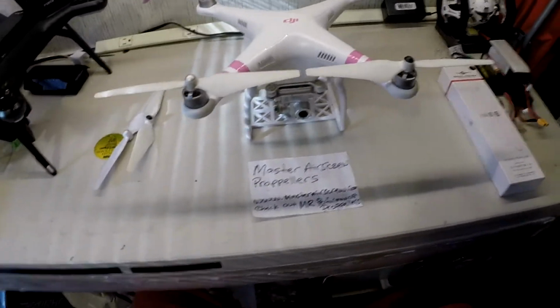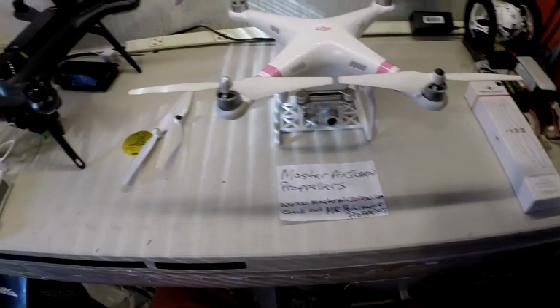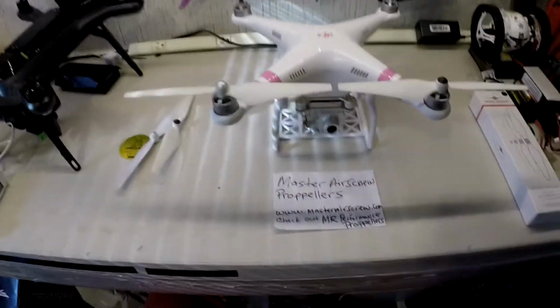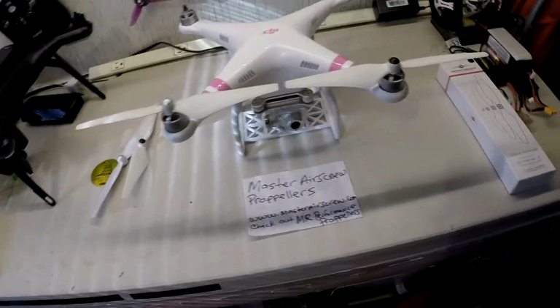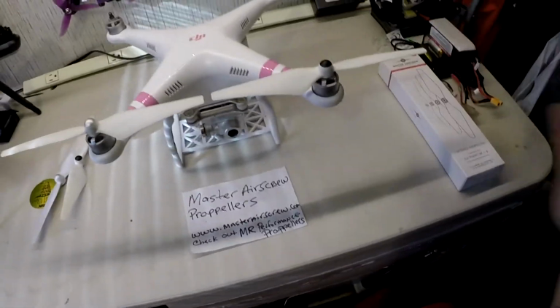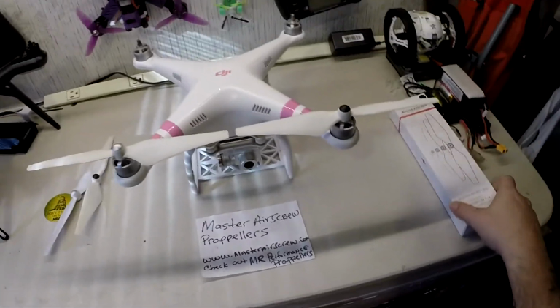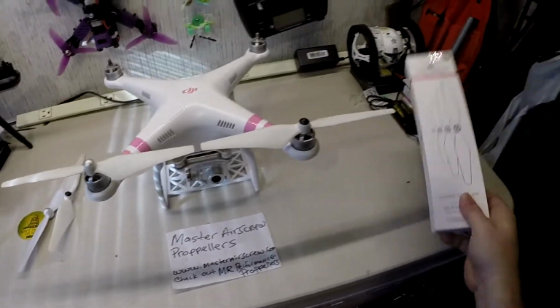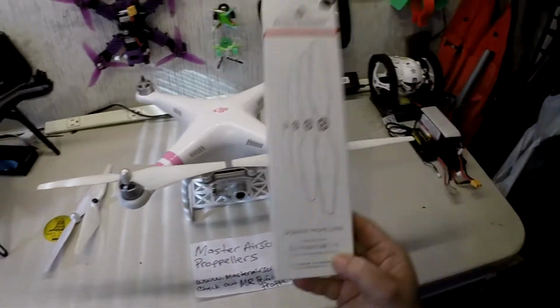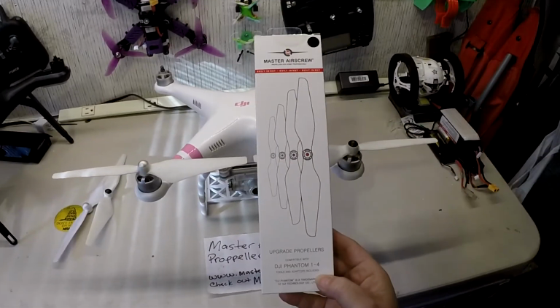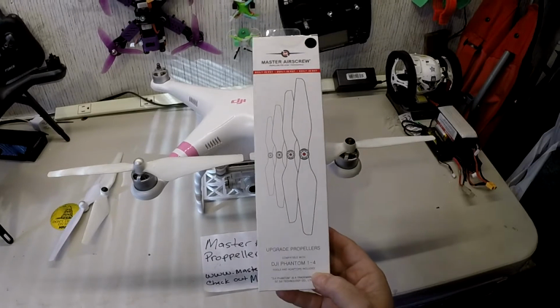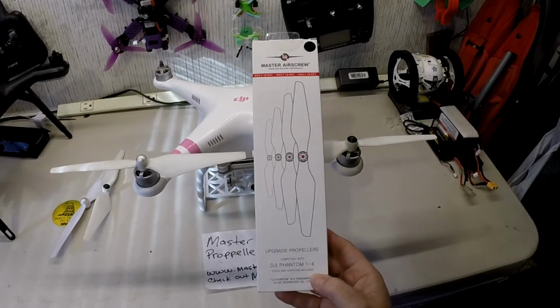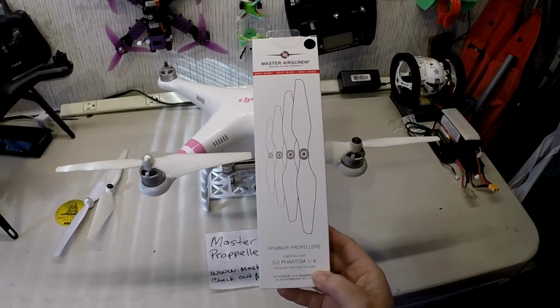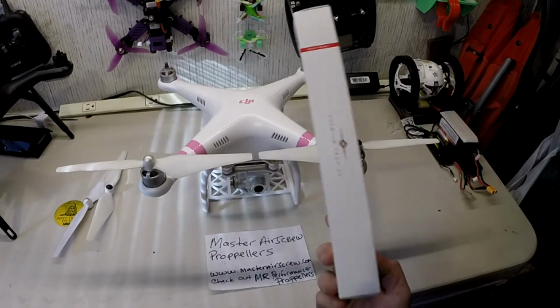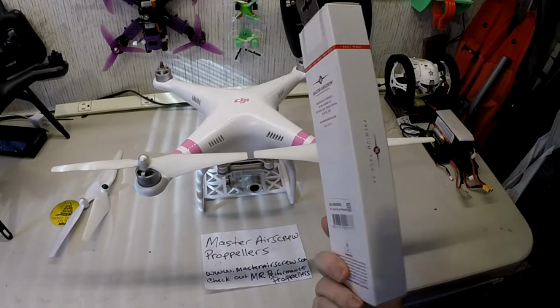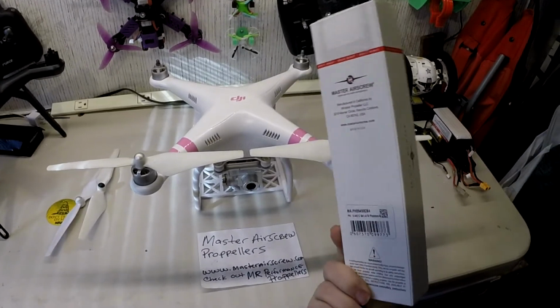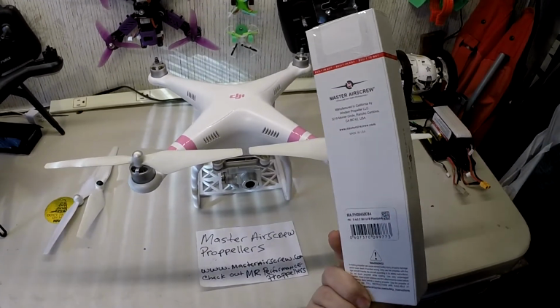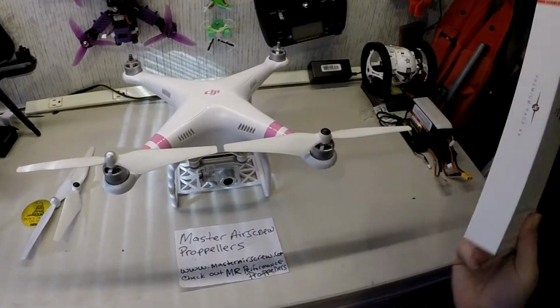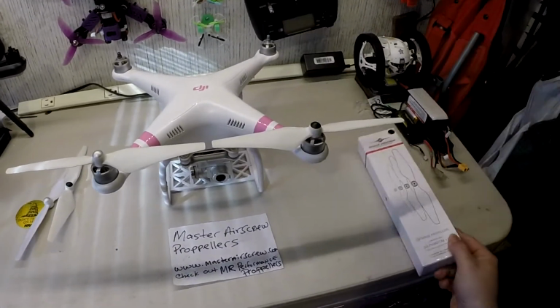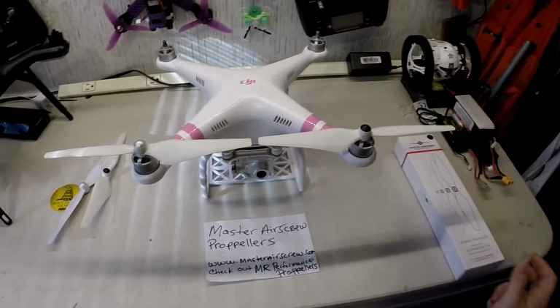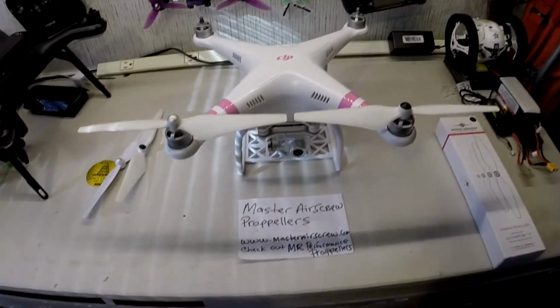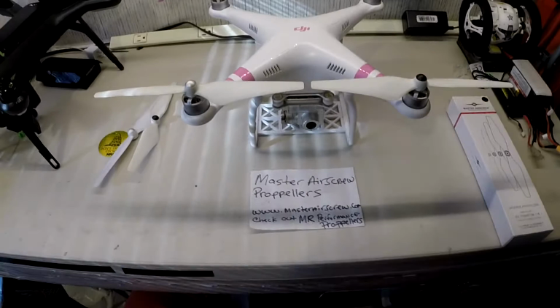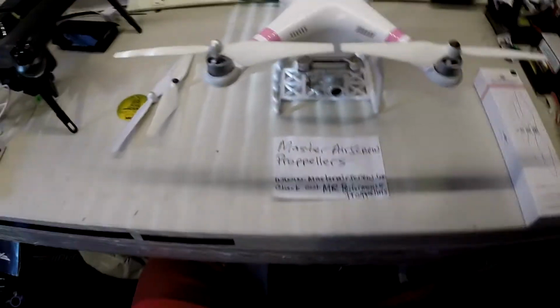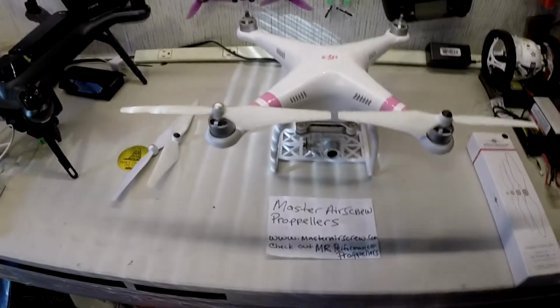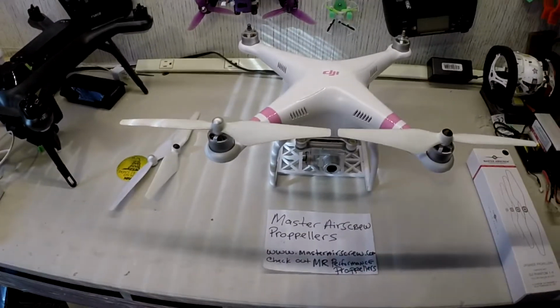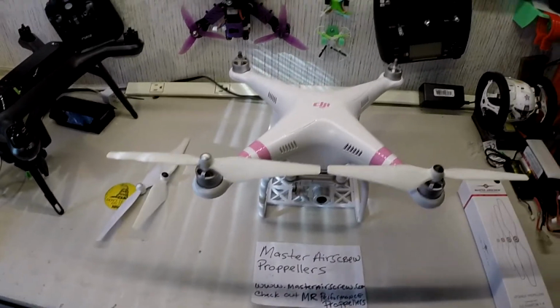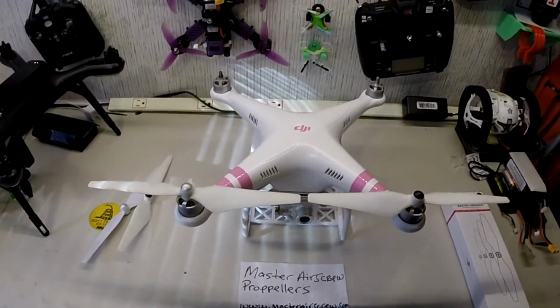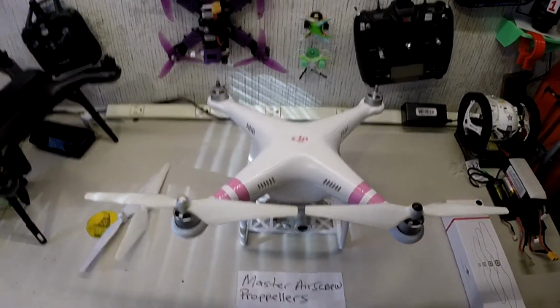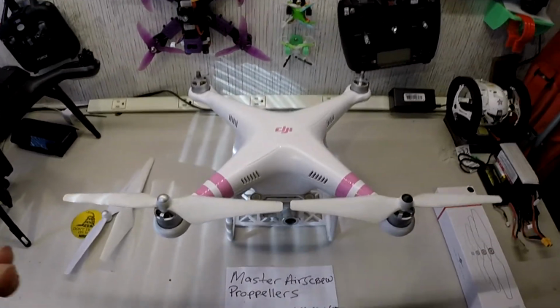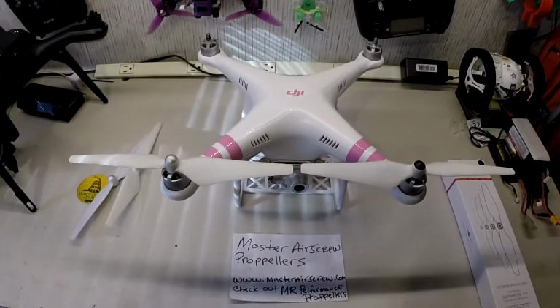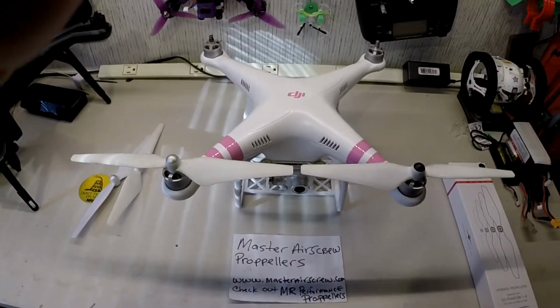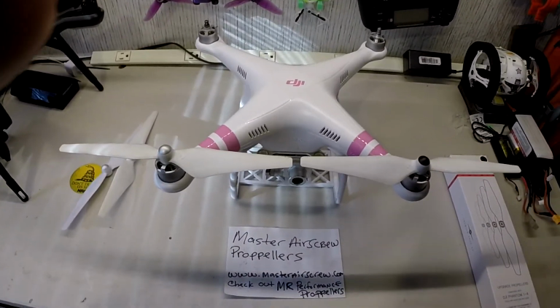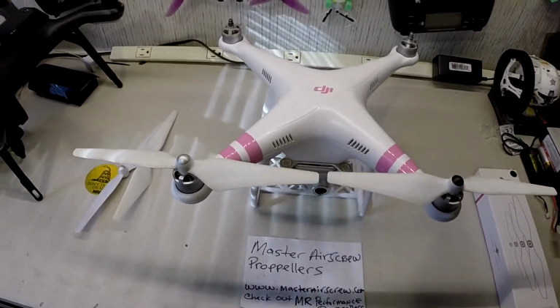What I got here is some Master Air Screw props. Really nice from what I've been hearing, but I have an opportunity to do my own review and test on these guys. So that's what this is about.